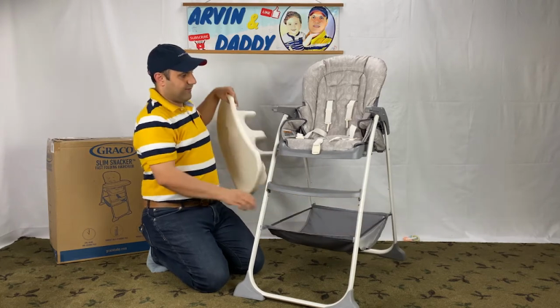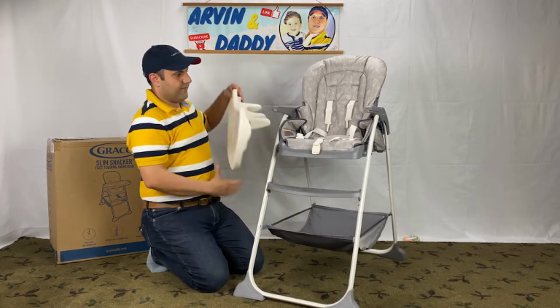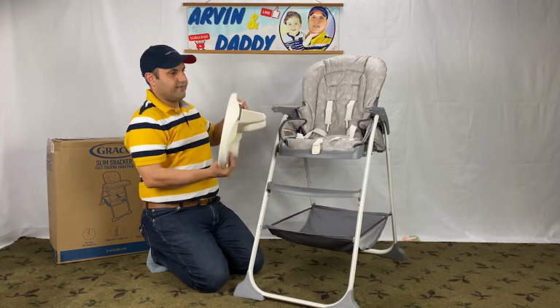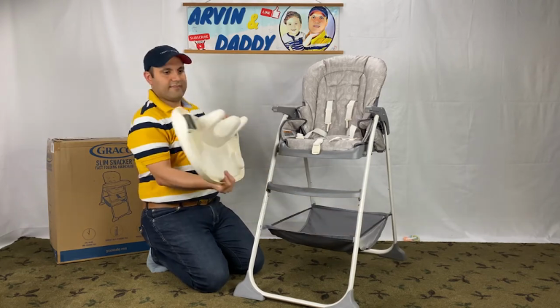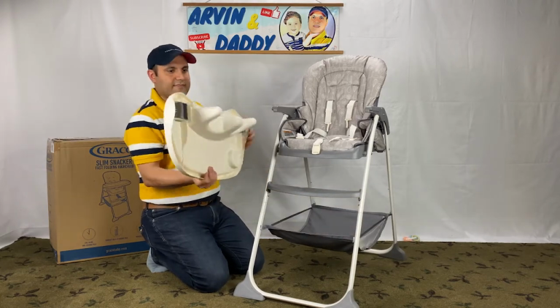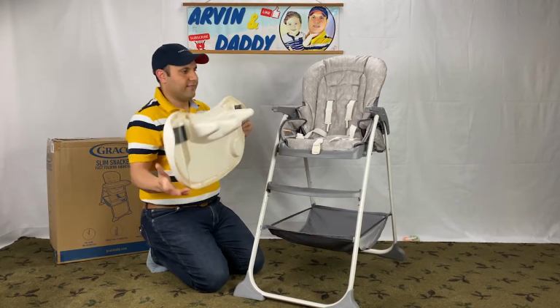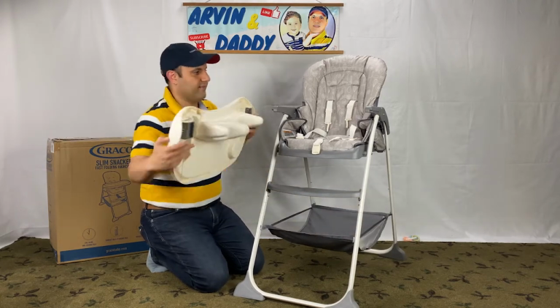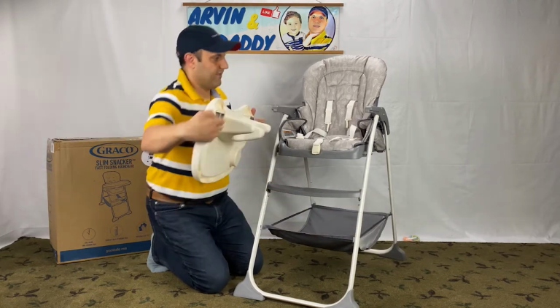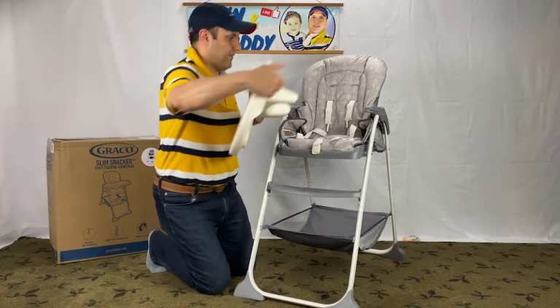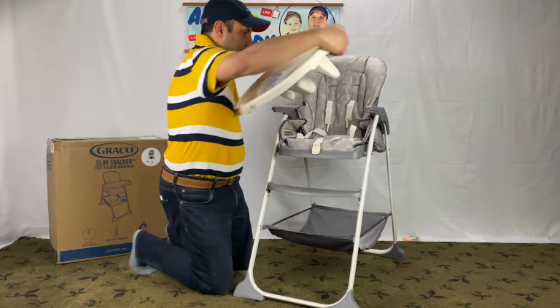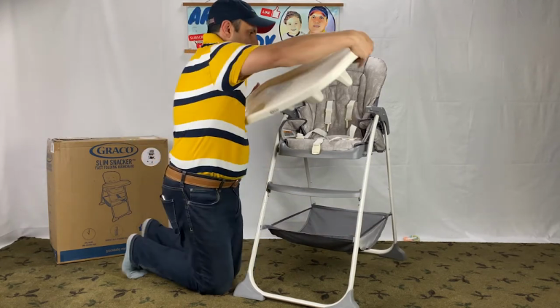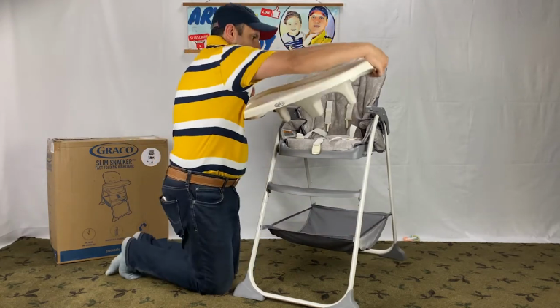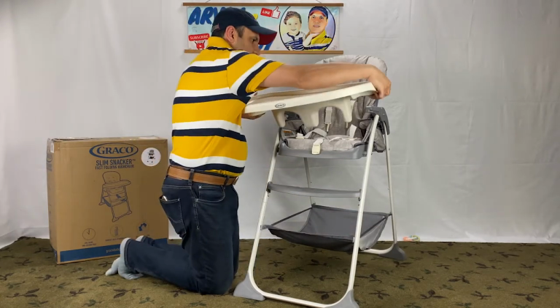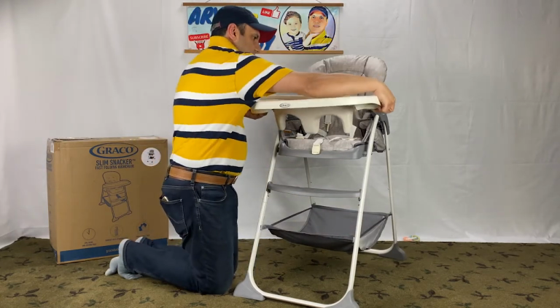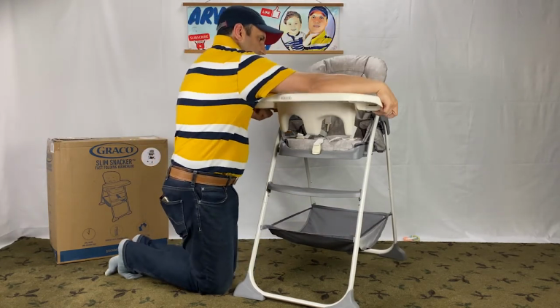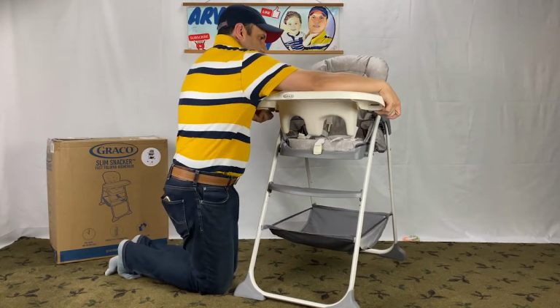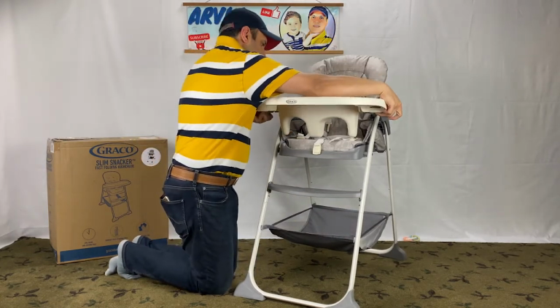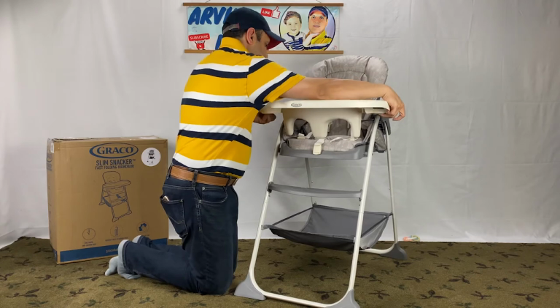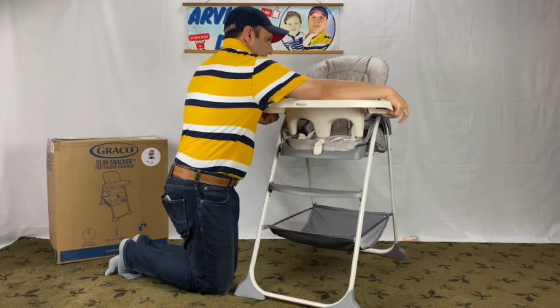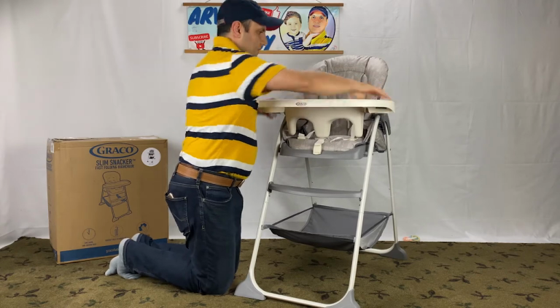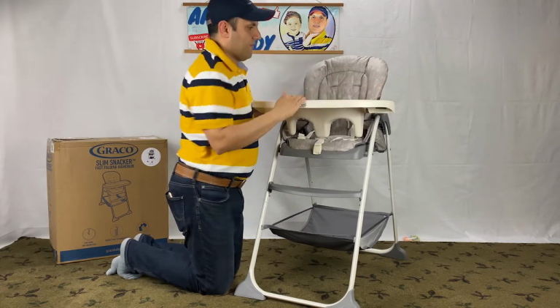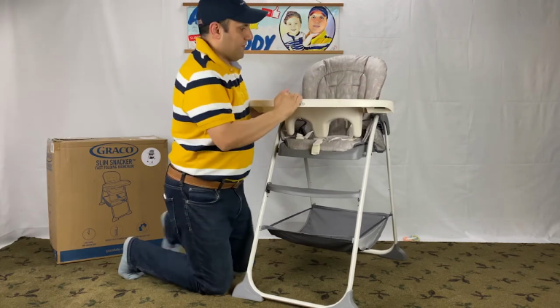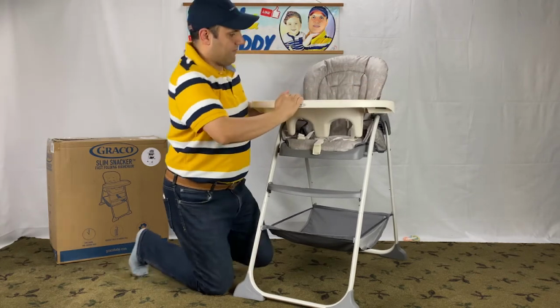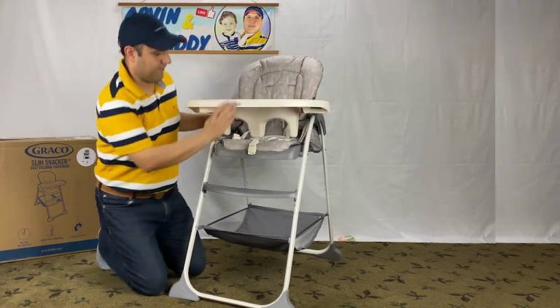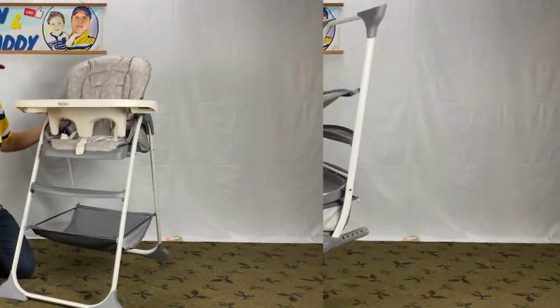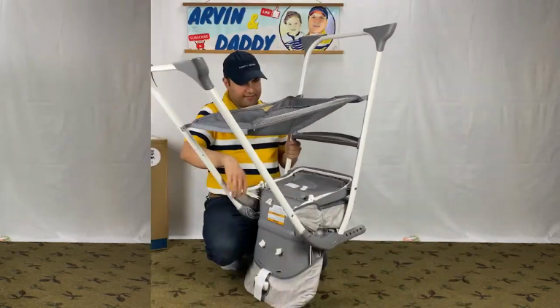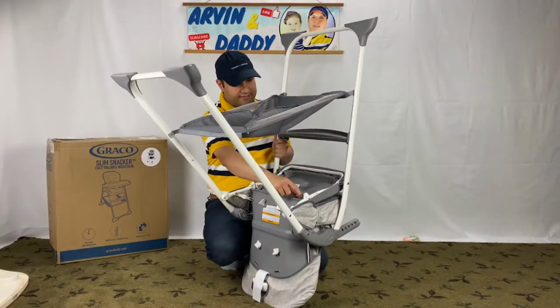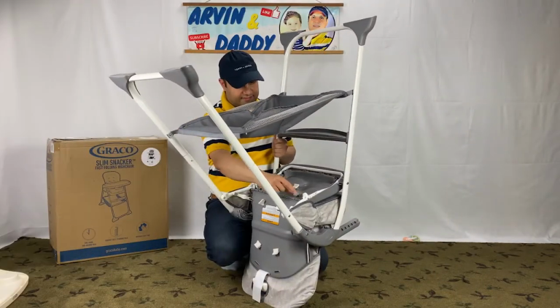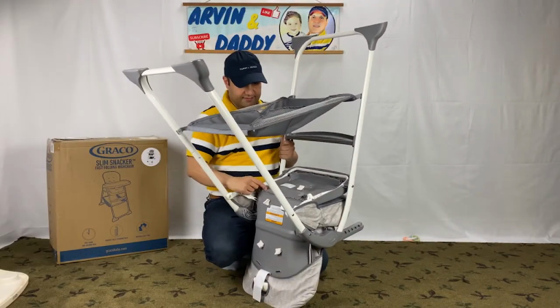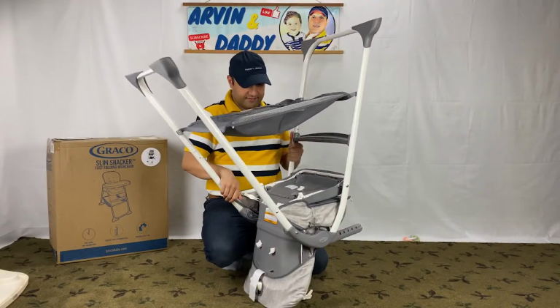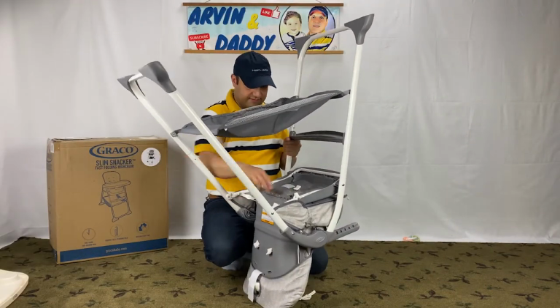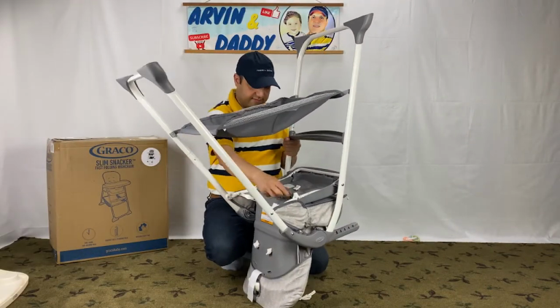Removing the seat cover for cleaning this Graco Slim Snackers high chair is so tricky. I have a separate video for that if you're interested.